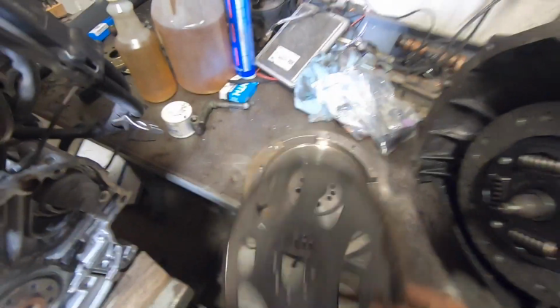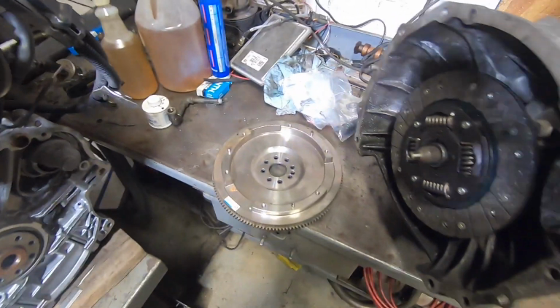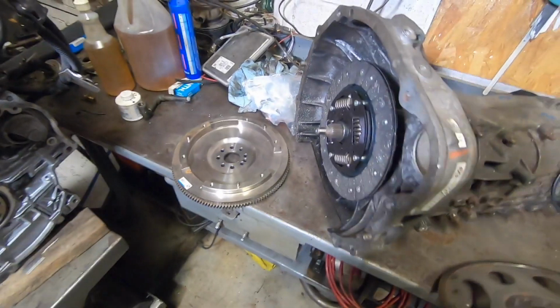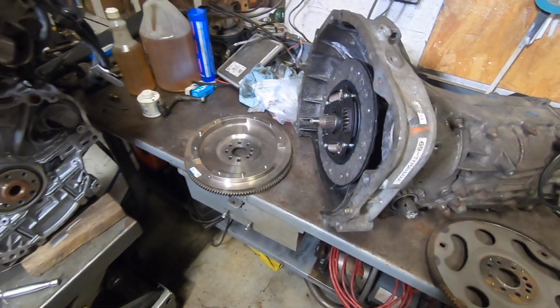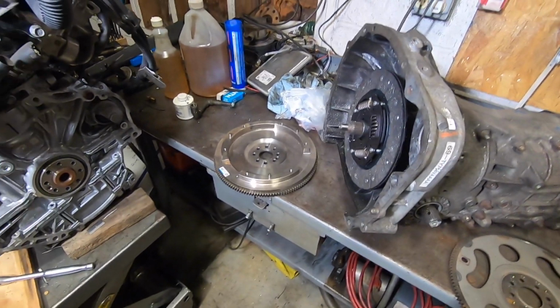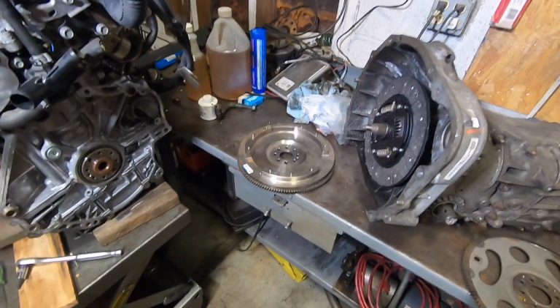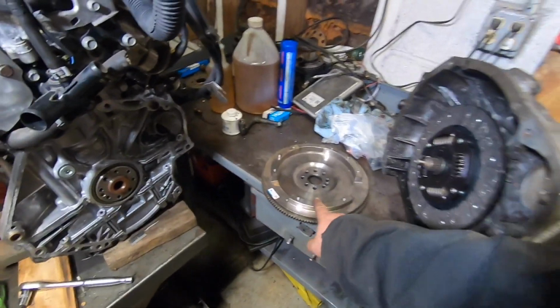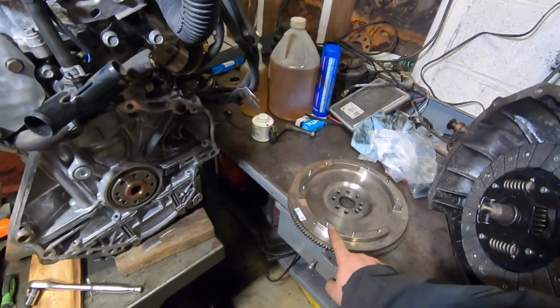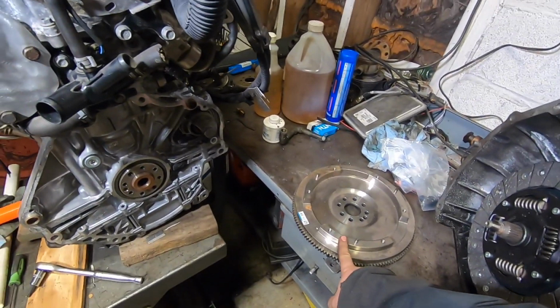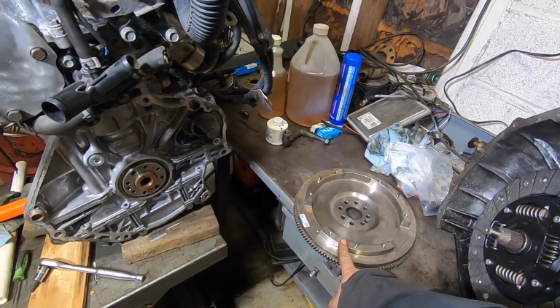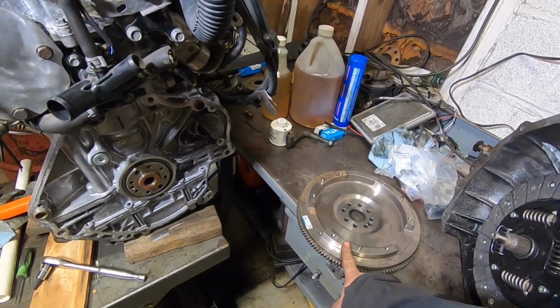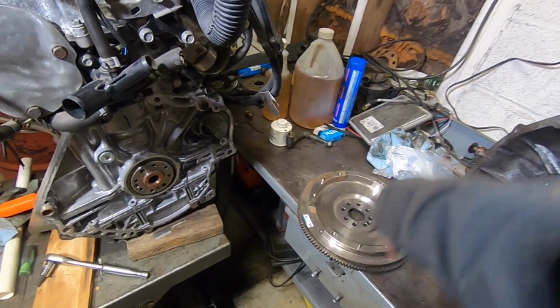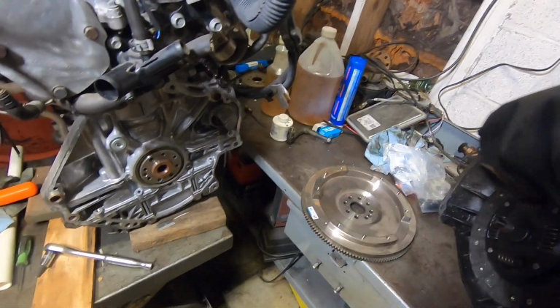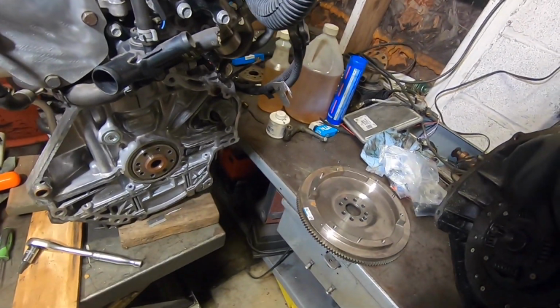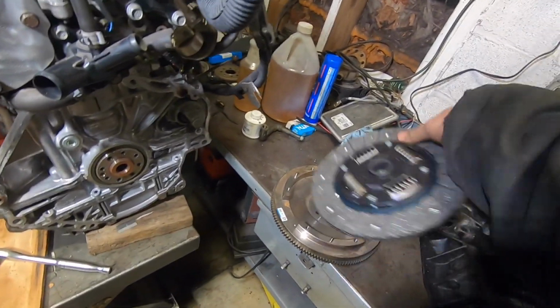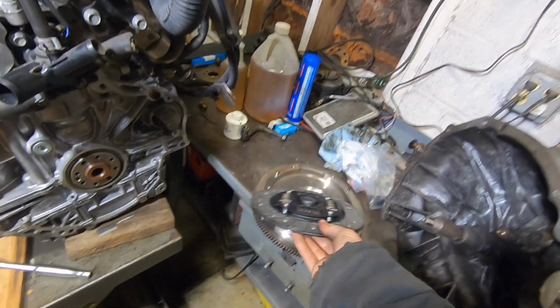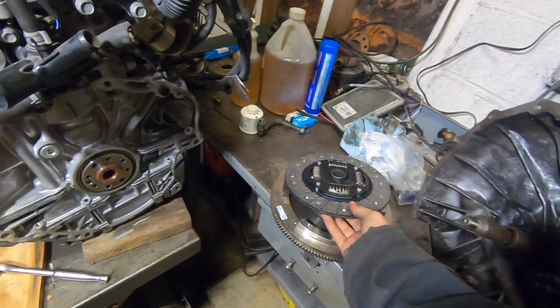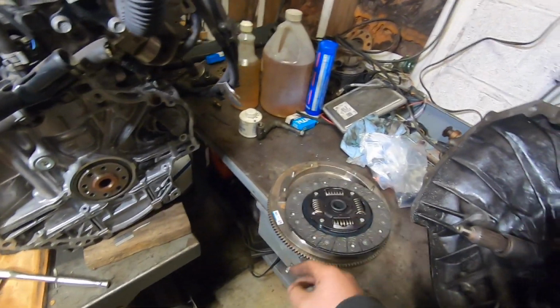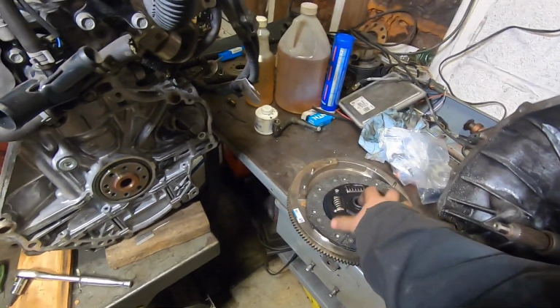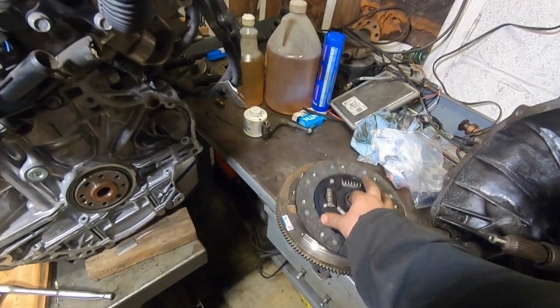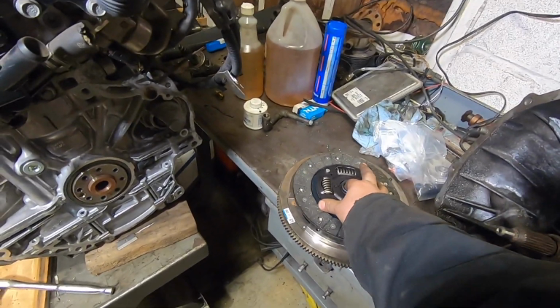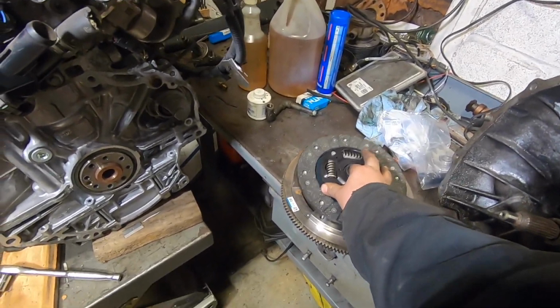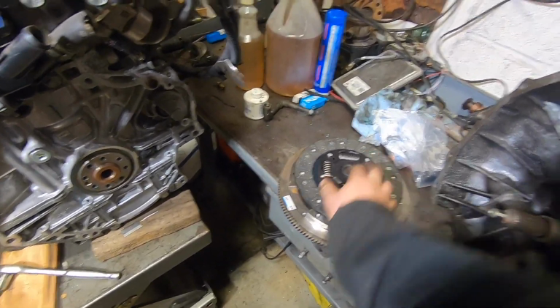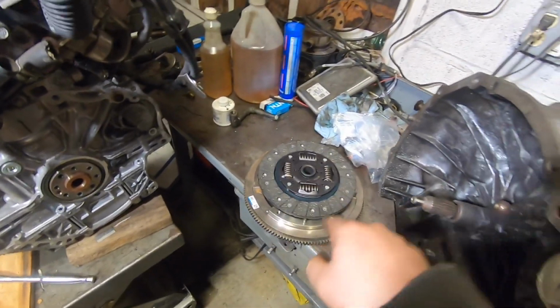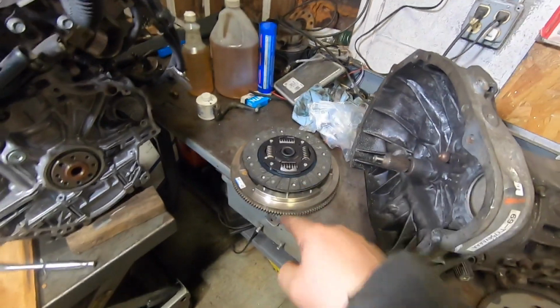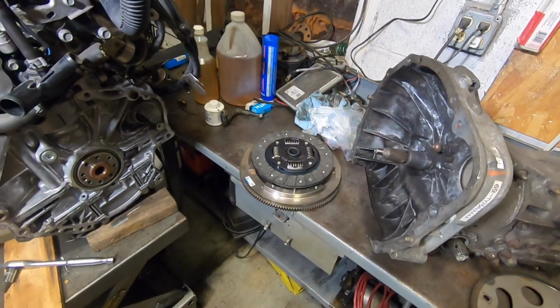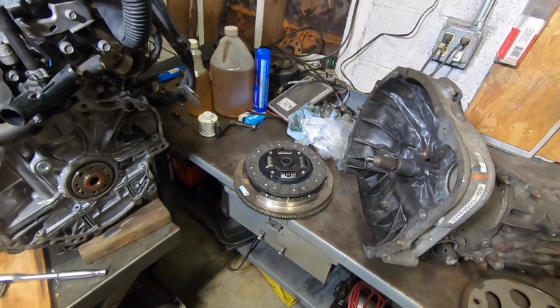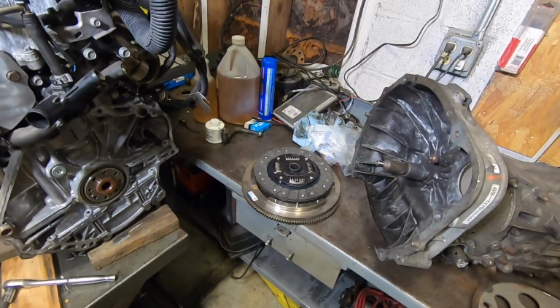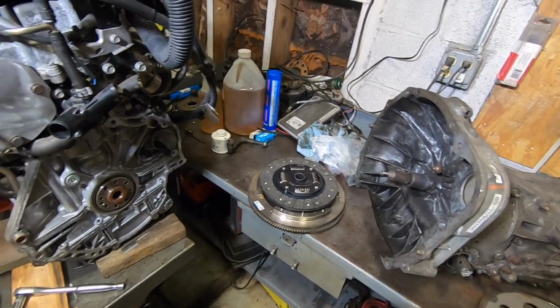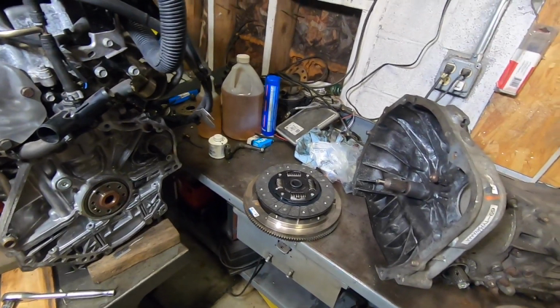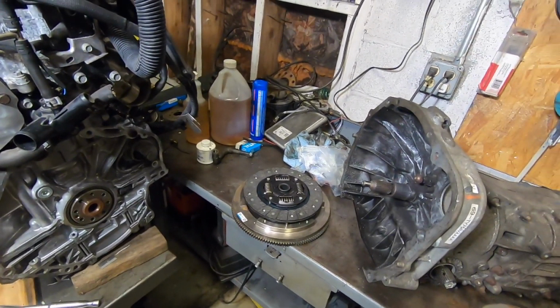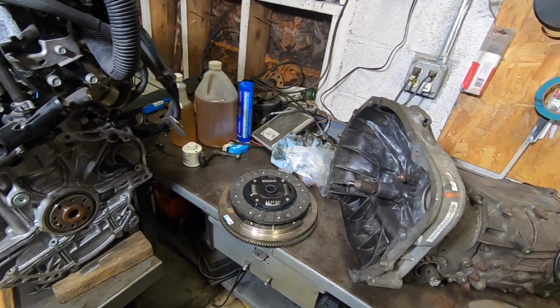My guesstimations were correct on that. I can tell you already that having this huge step here is probably not going to work, considering that the Subaru clutch doesn't even fit down into the flywheel surface. So there's going to be a lot of machining going on here.